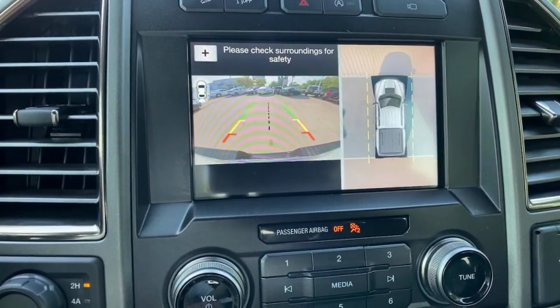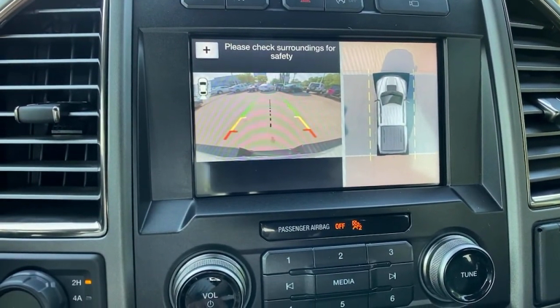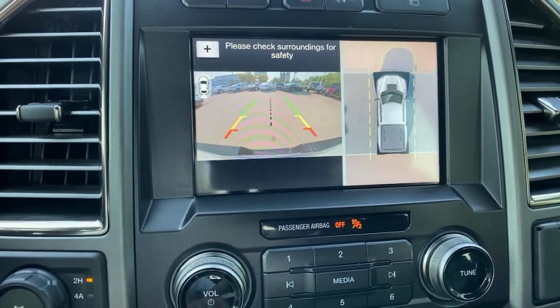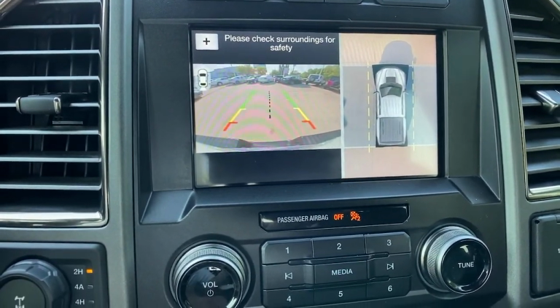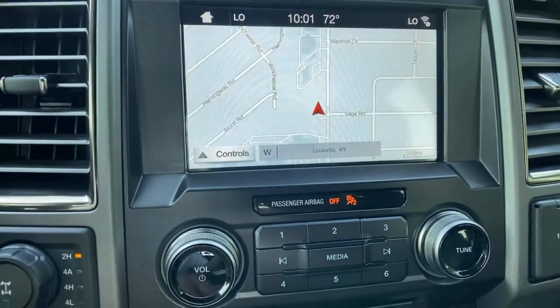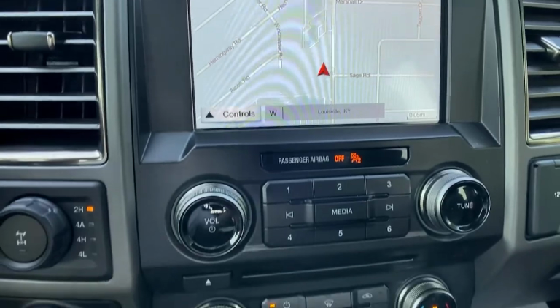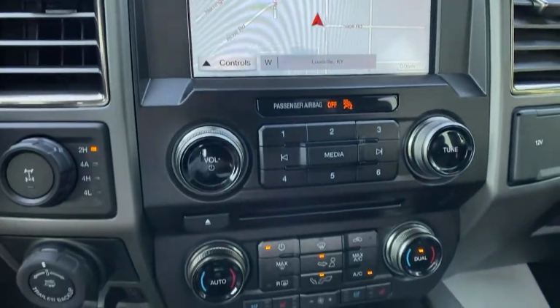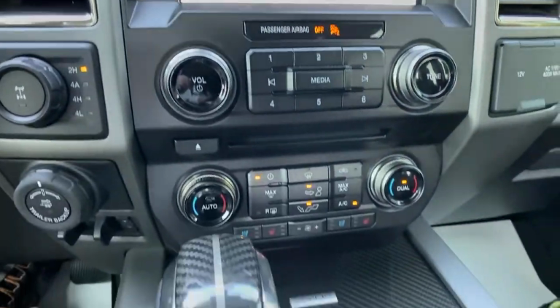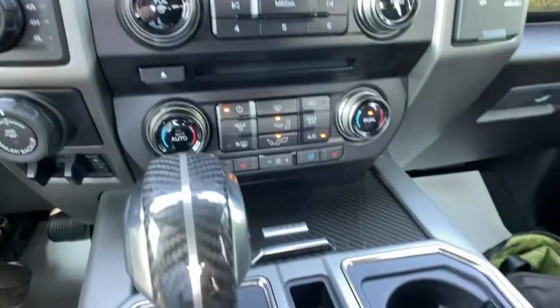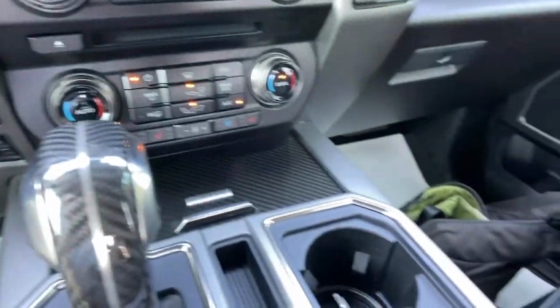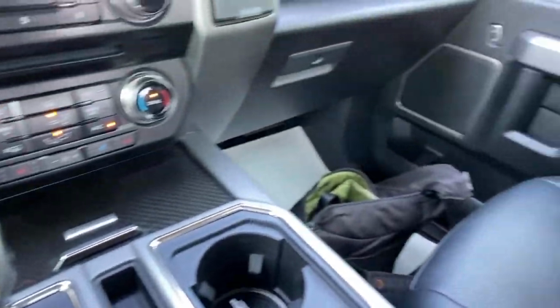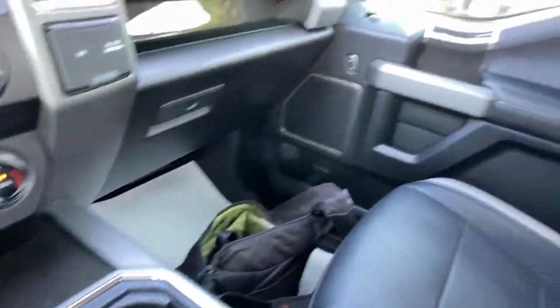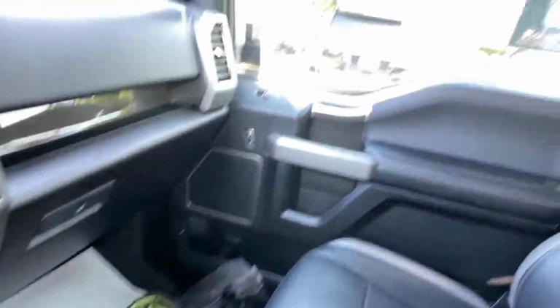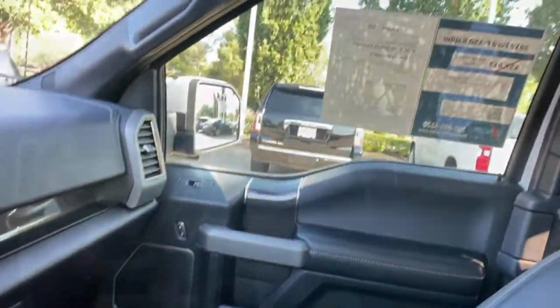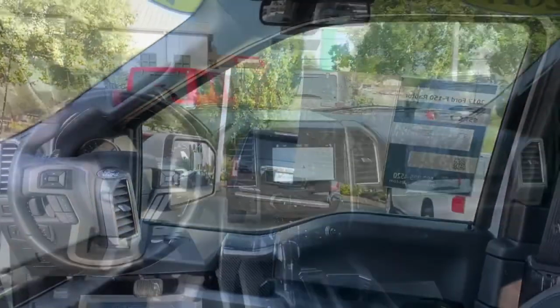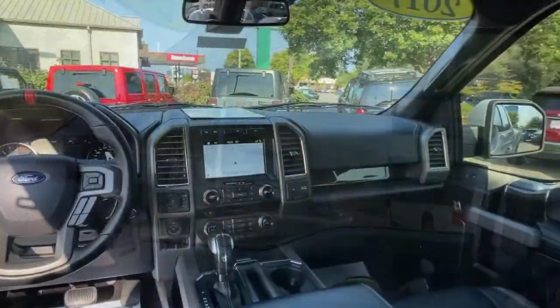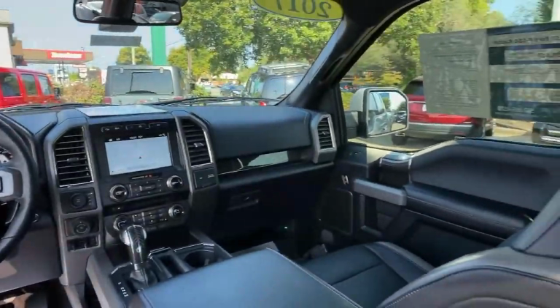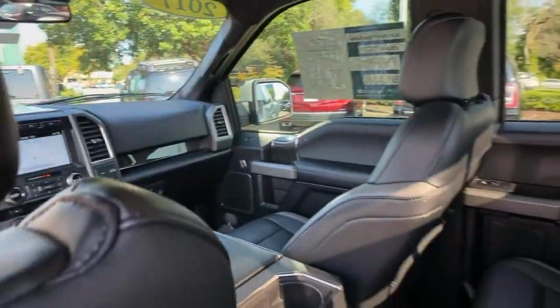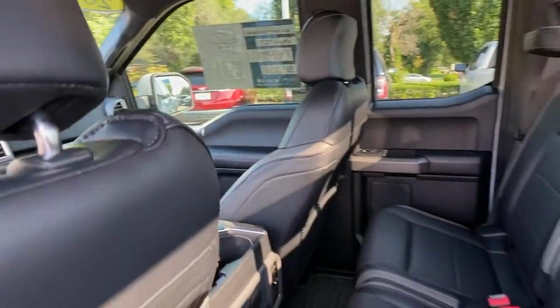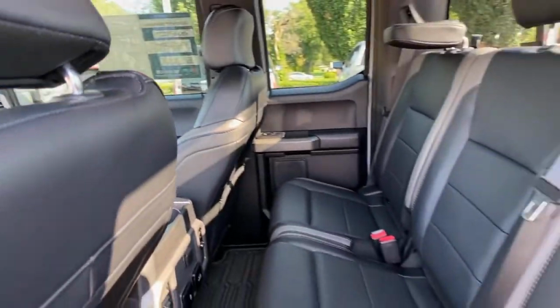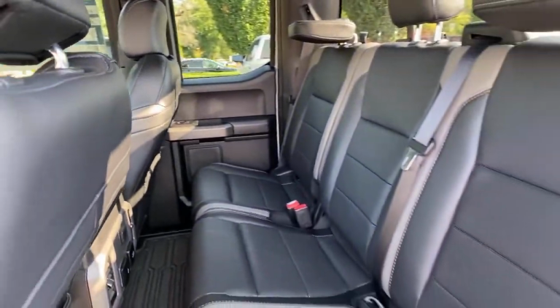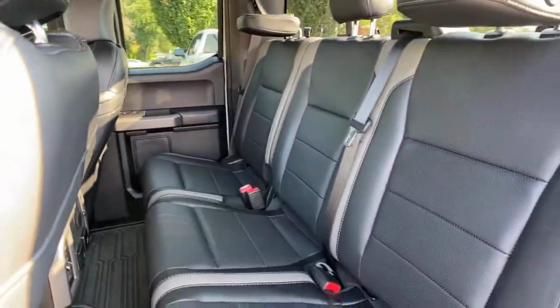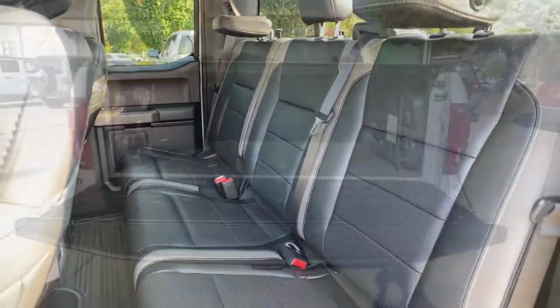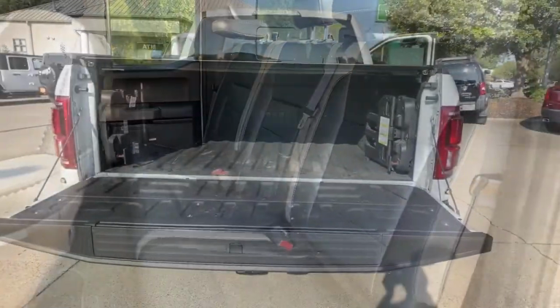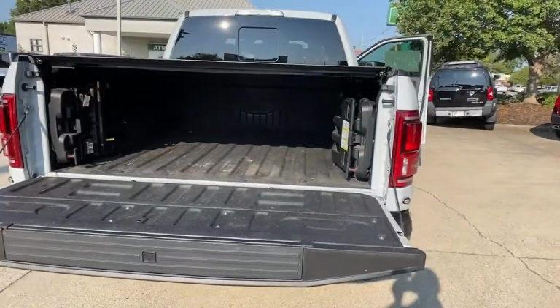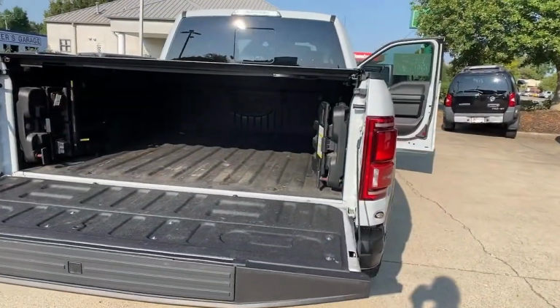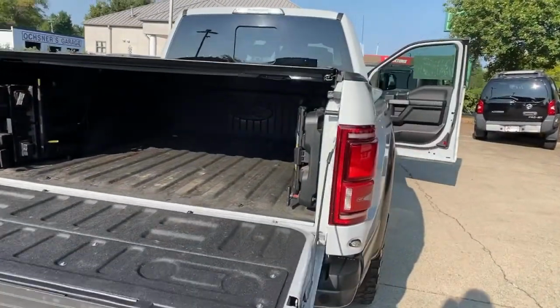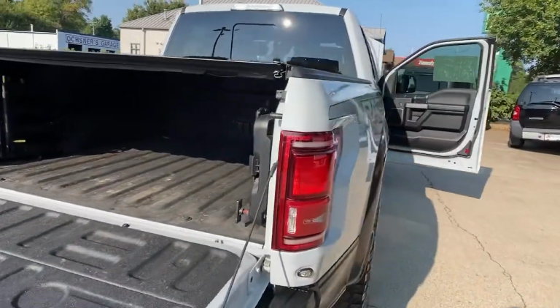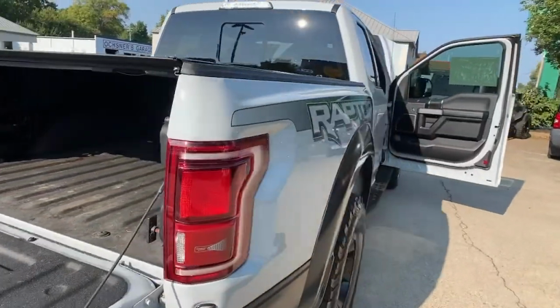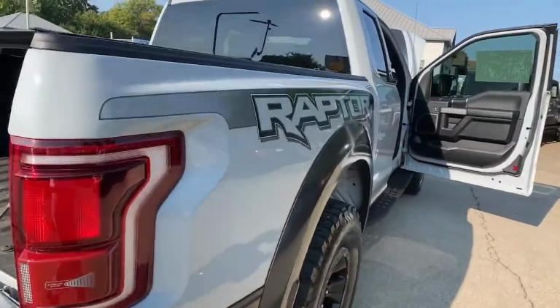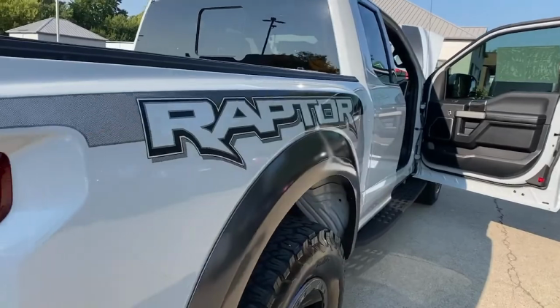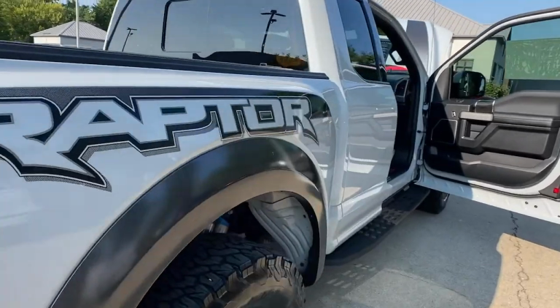Navigation system, keyless entry, sun and moonroof, fog lamps, remote engine start, backup camera, adaptive cruise control, satellite radio, Bluetooth connection, aluminum wheels.